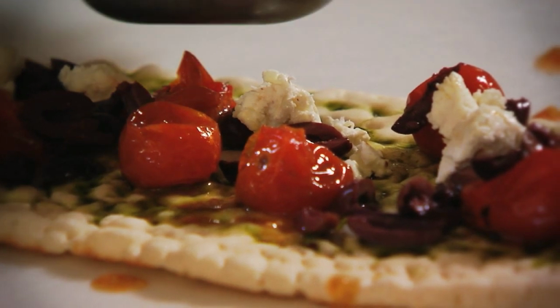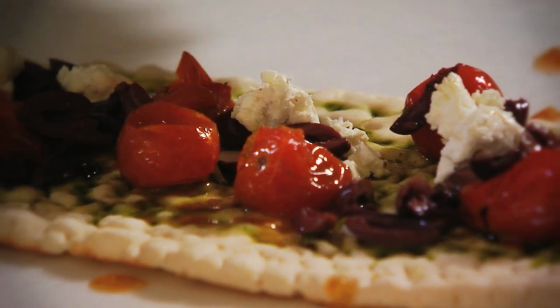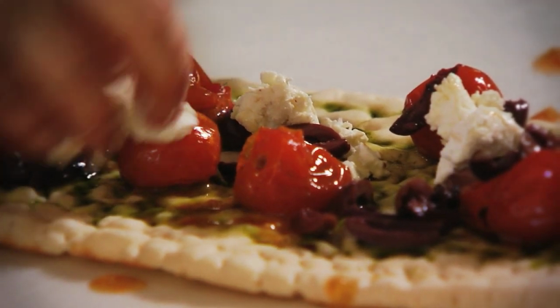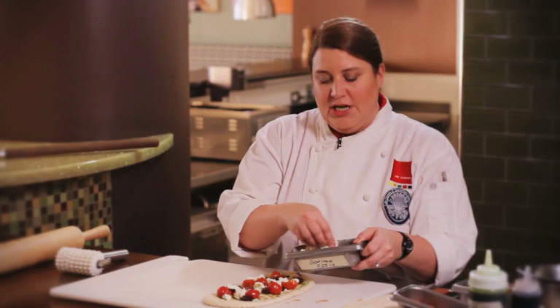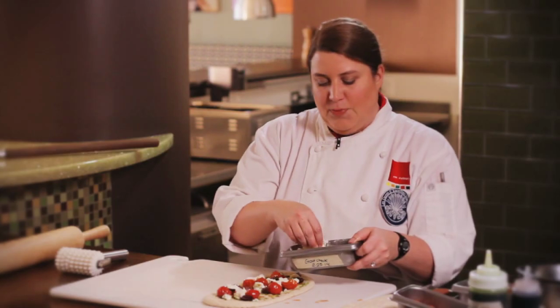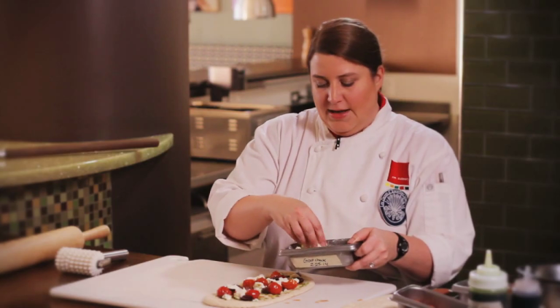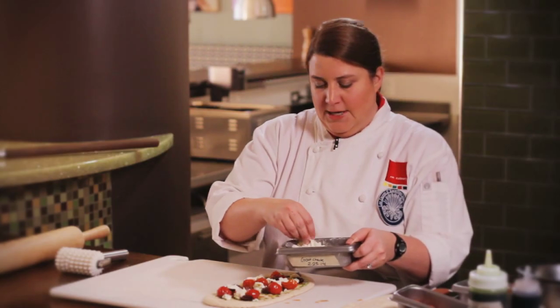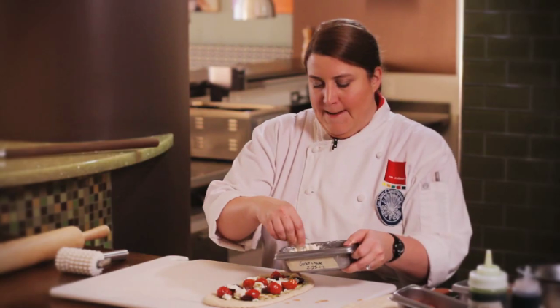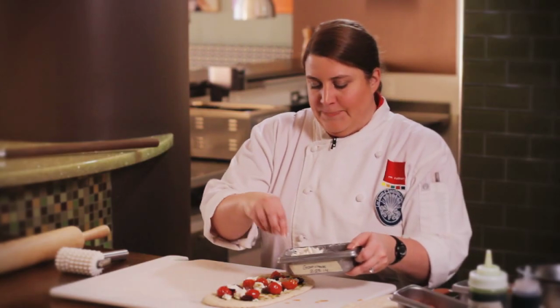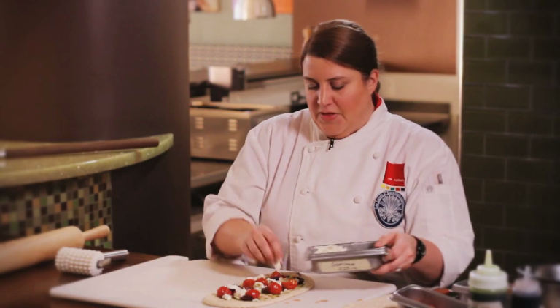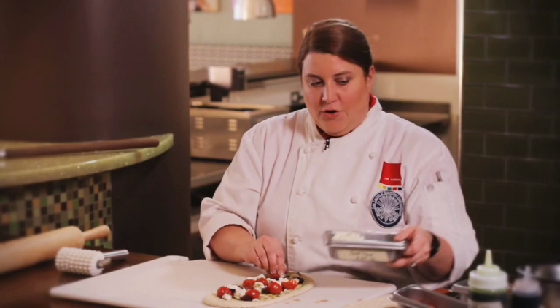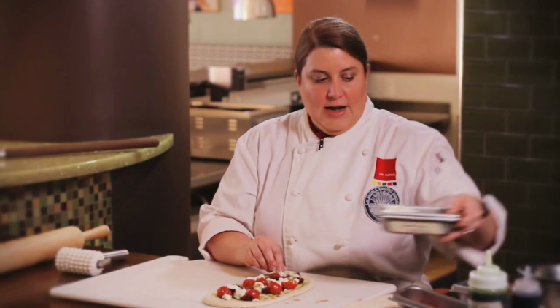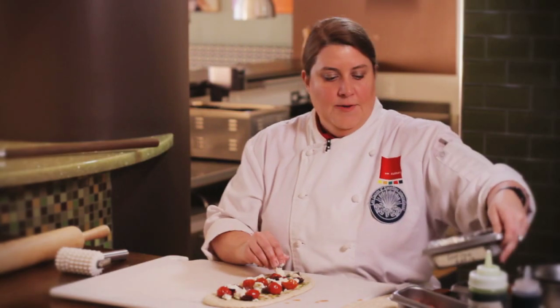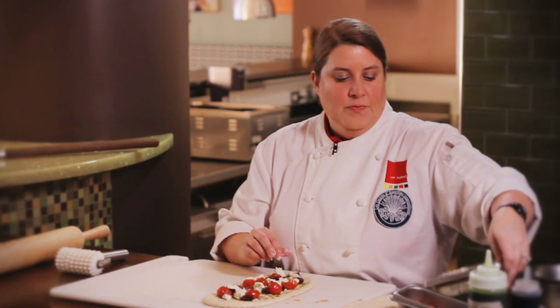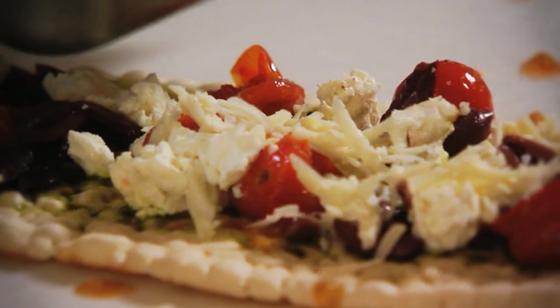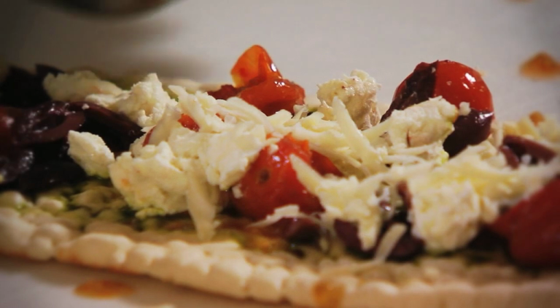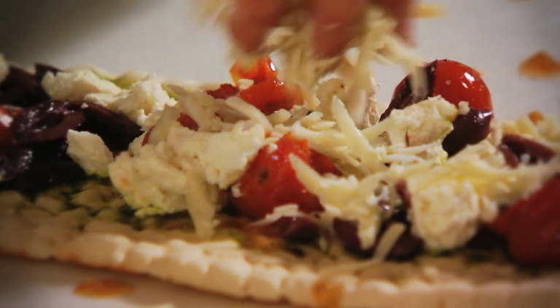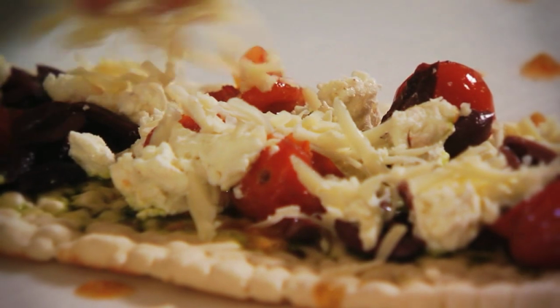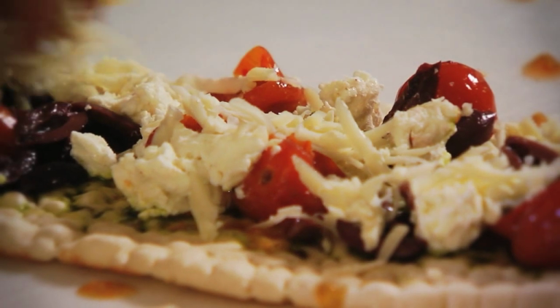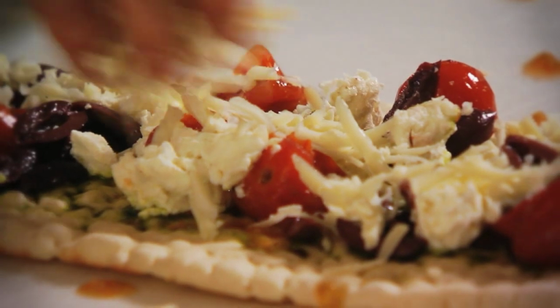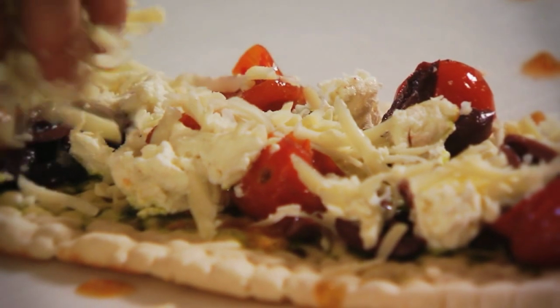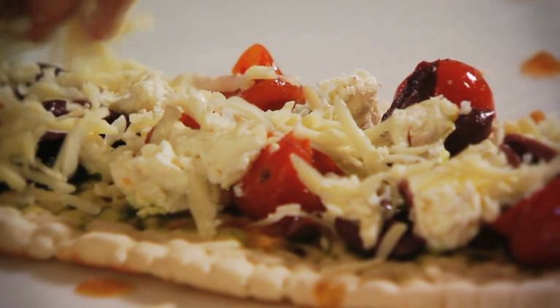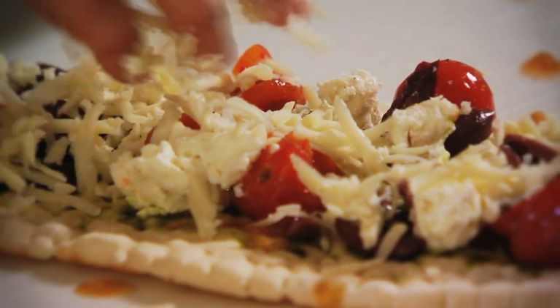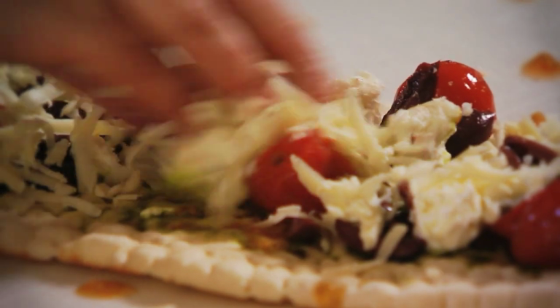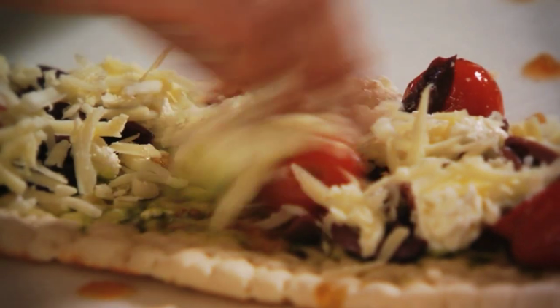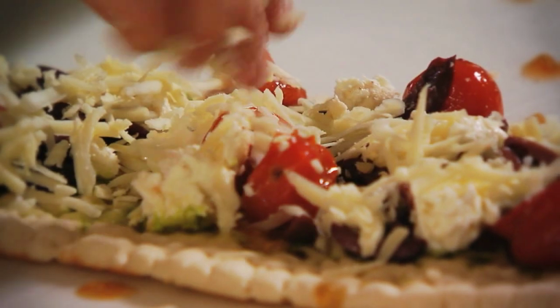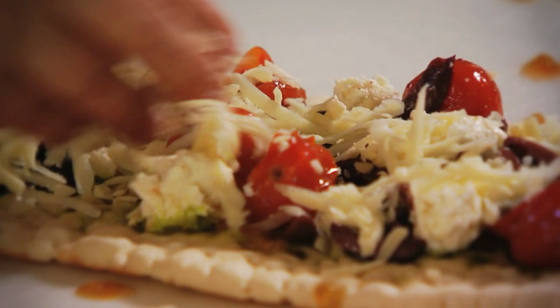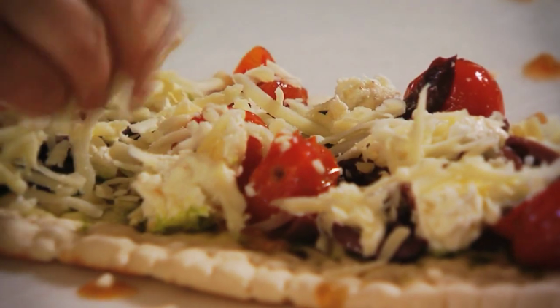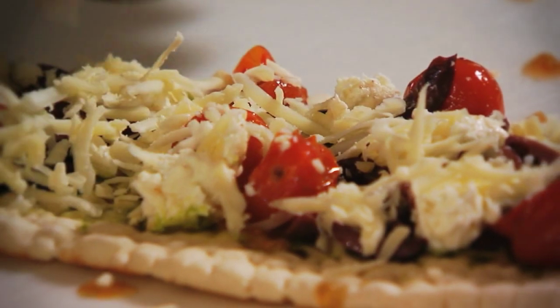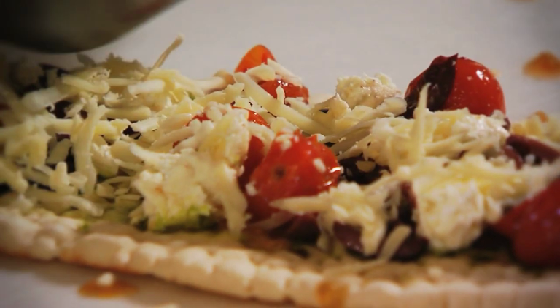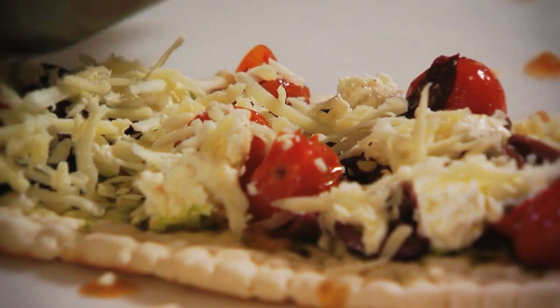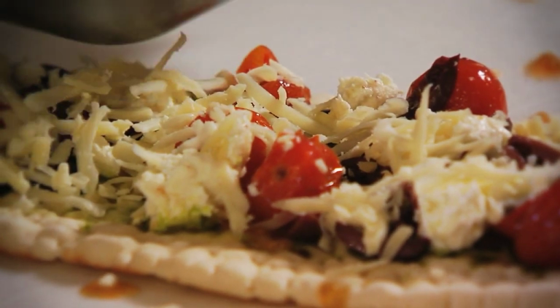I have a three-cheese blend that I've grated: Parmesan, Gruyere, and Asiago, all grated together.